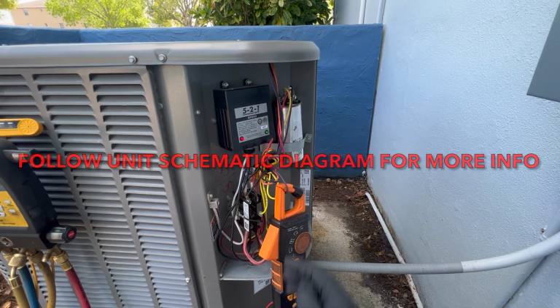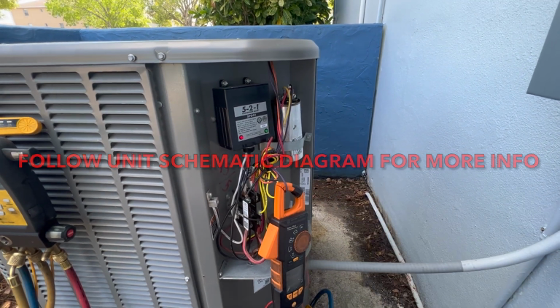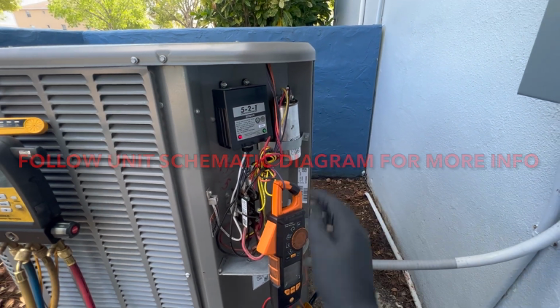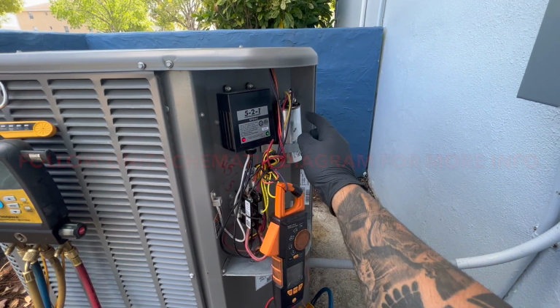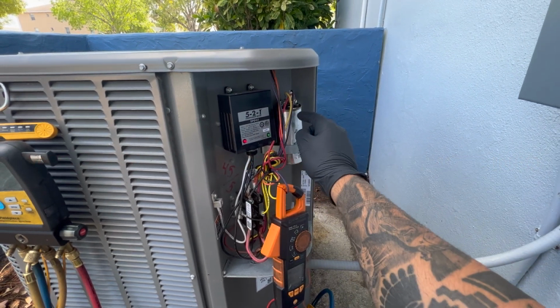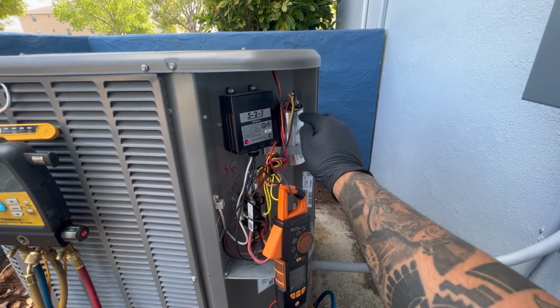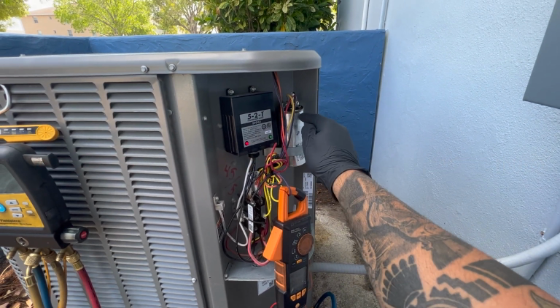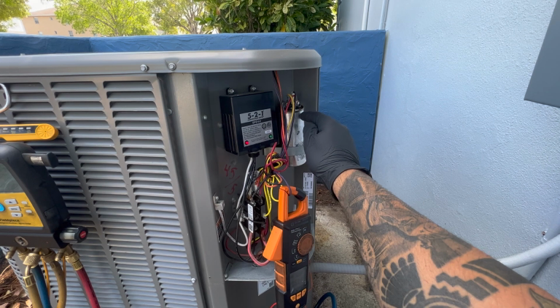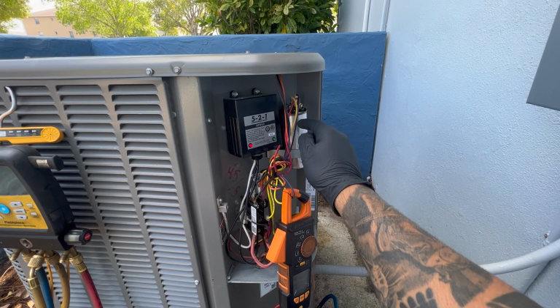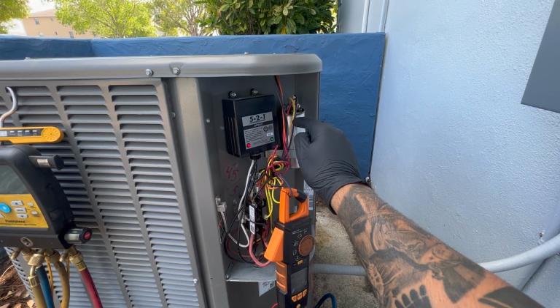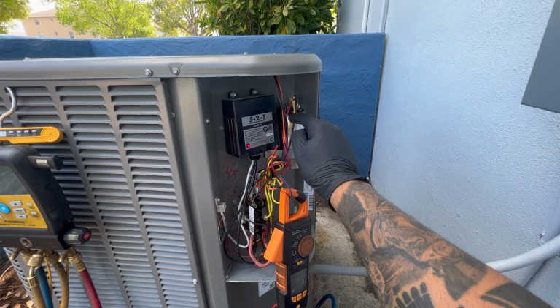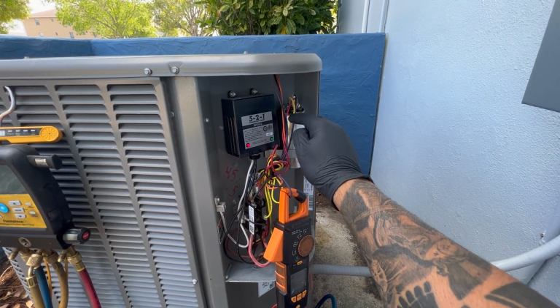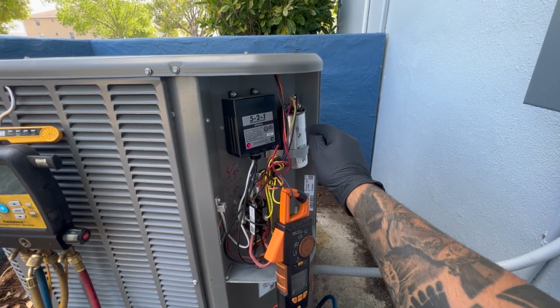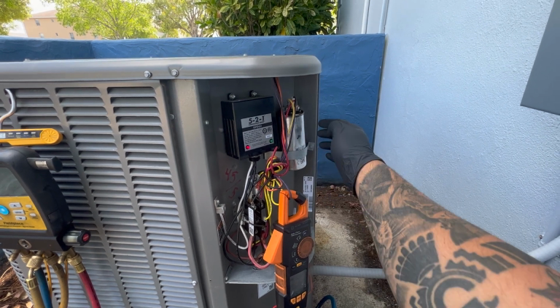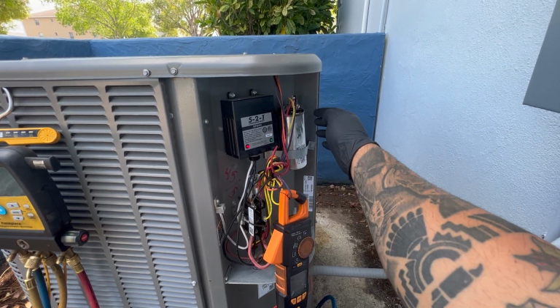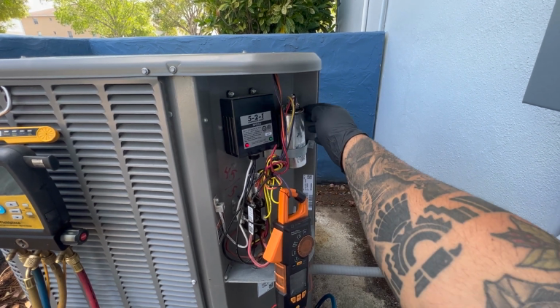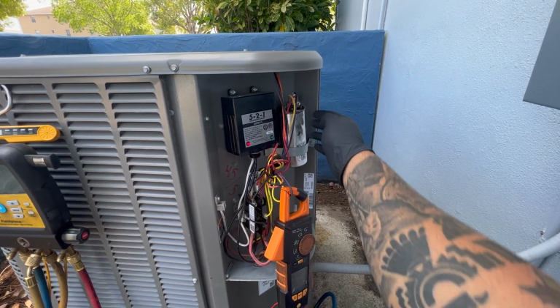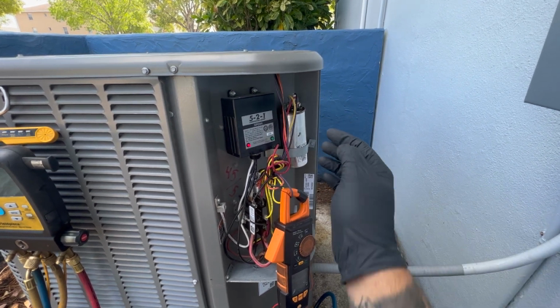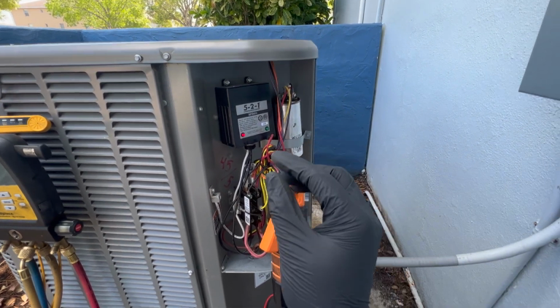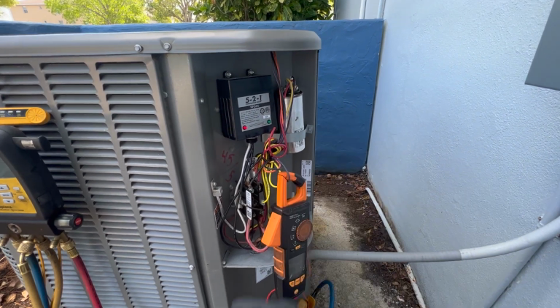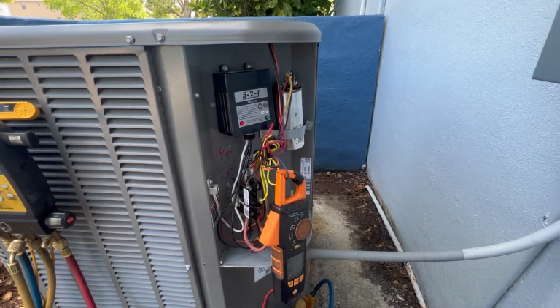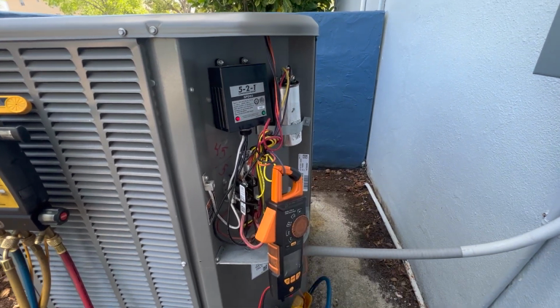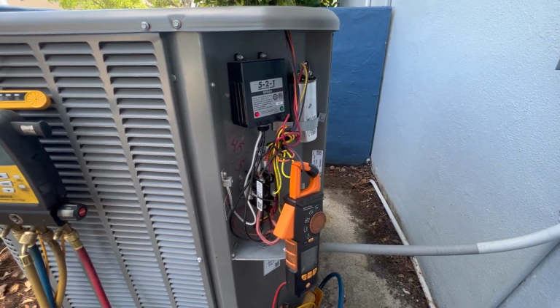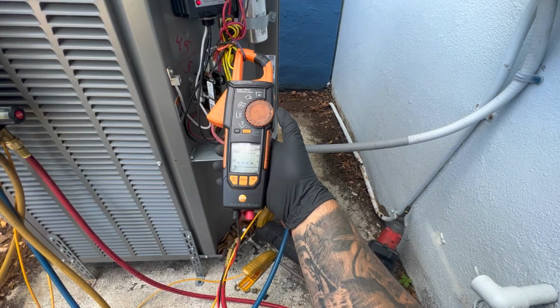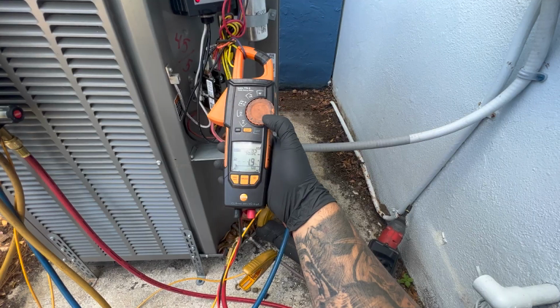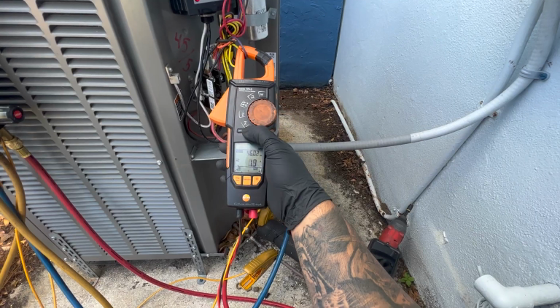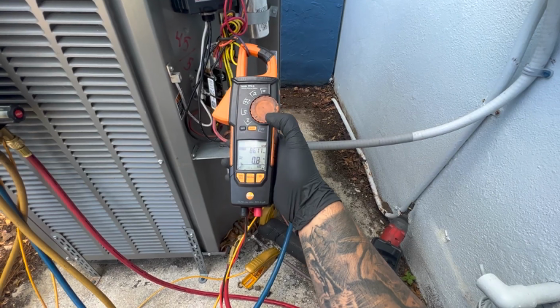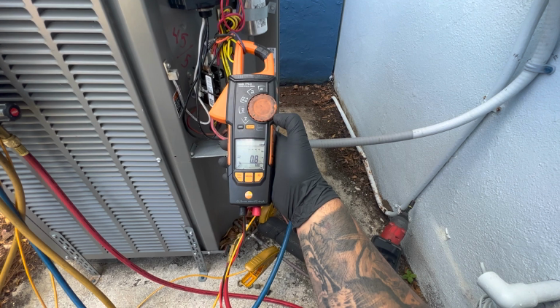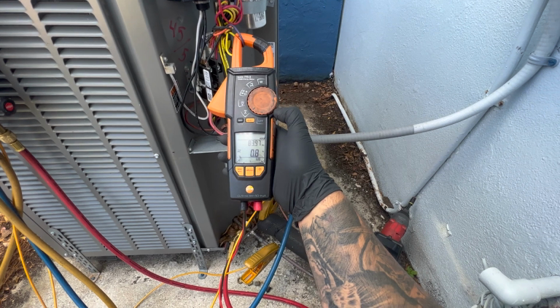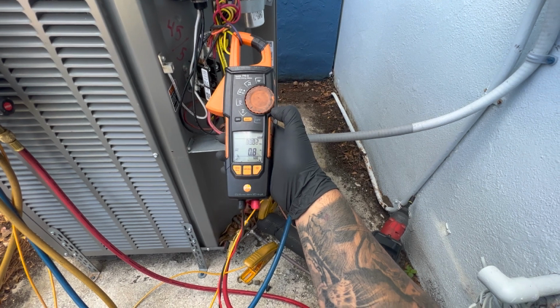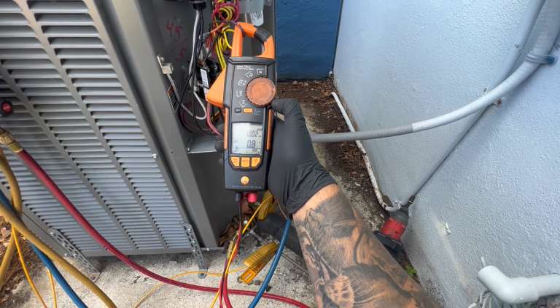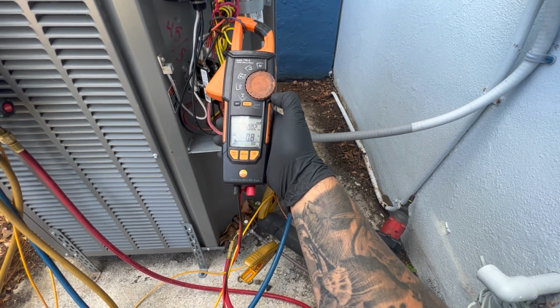On top it should say C or HERM for the hermetic terminal, and for the fan terminal it will say FAN. I check amperage on the fan wire and we got 0.8 amps.